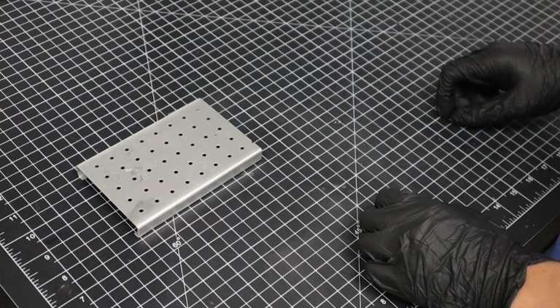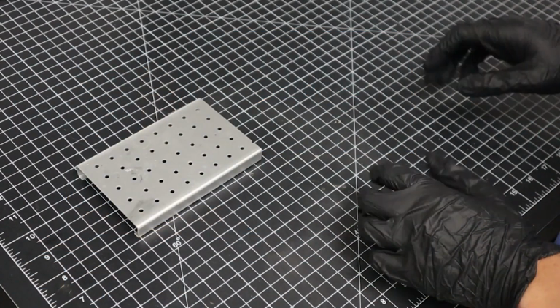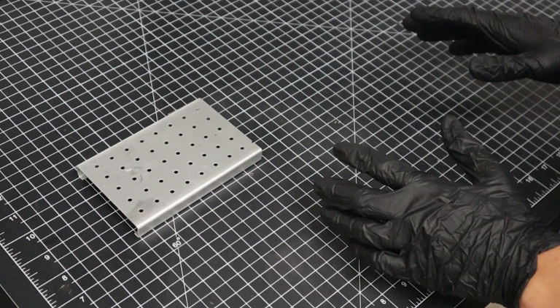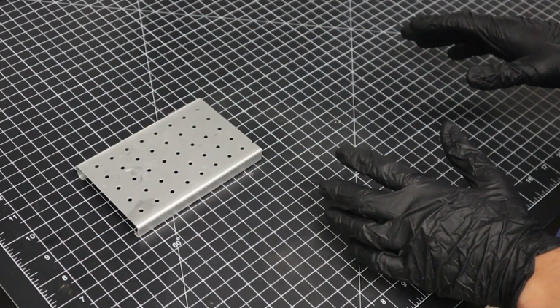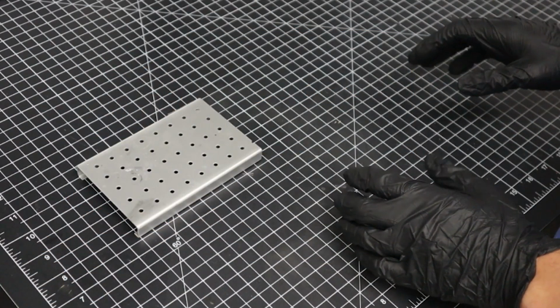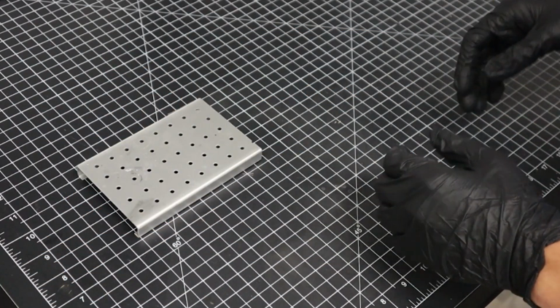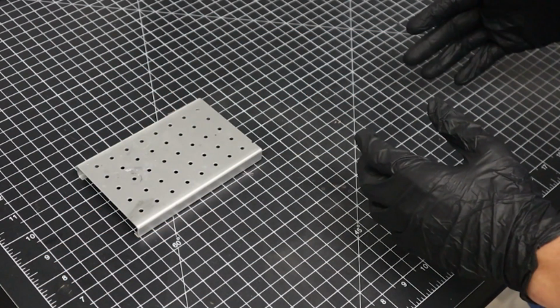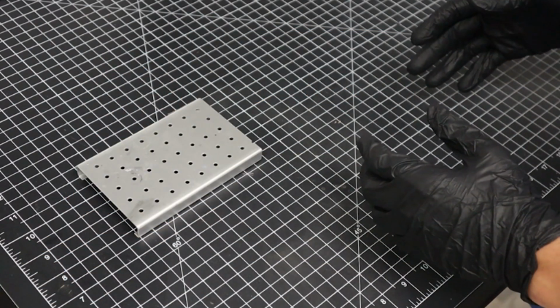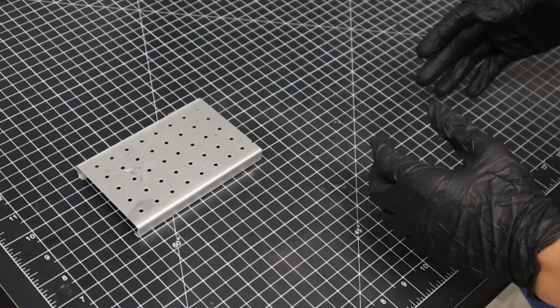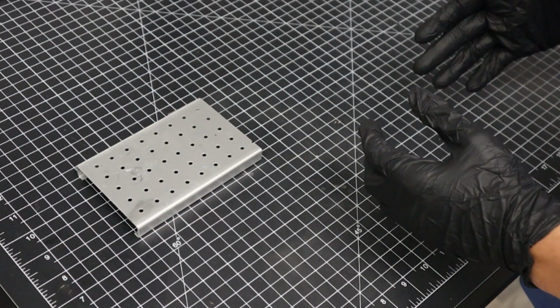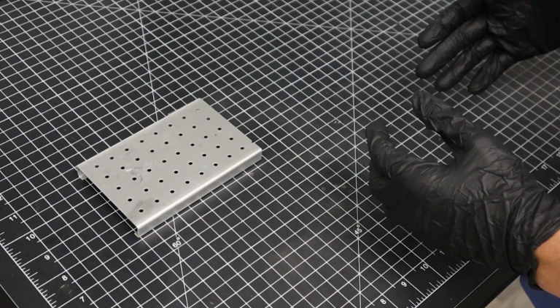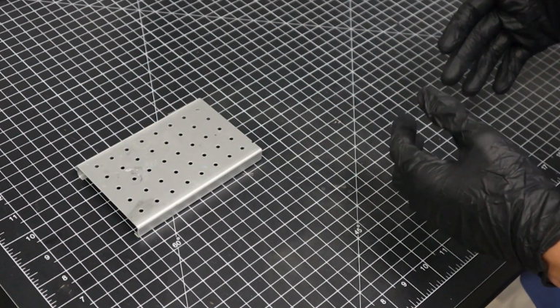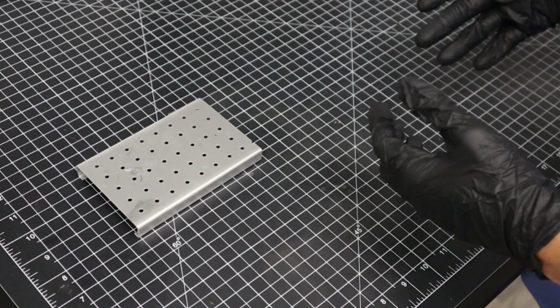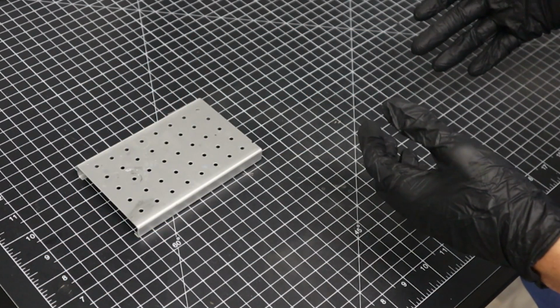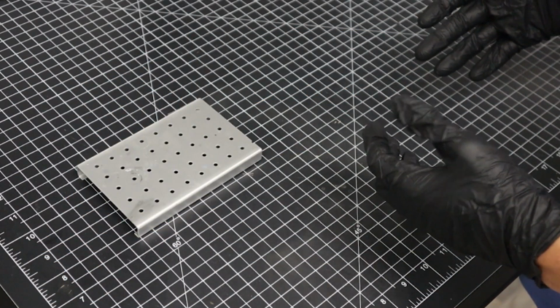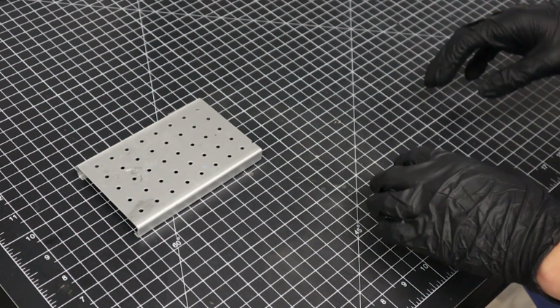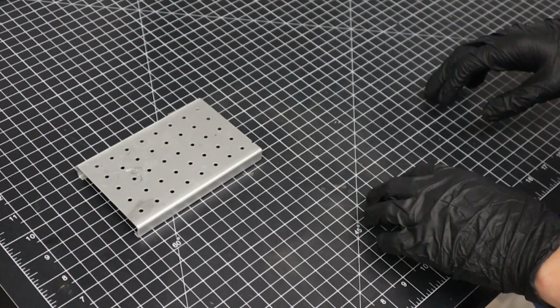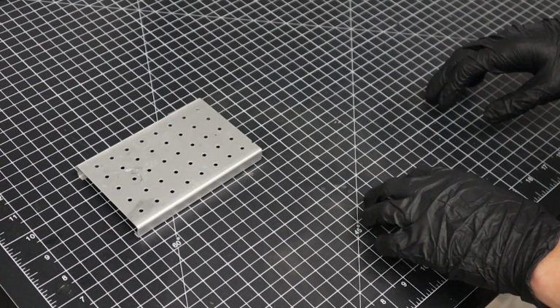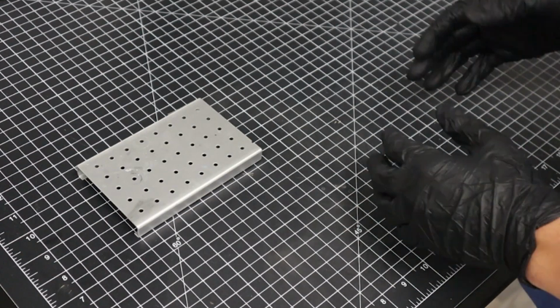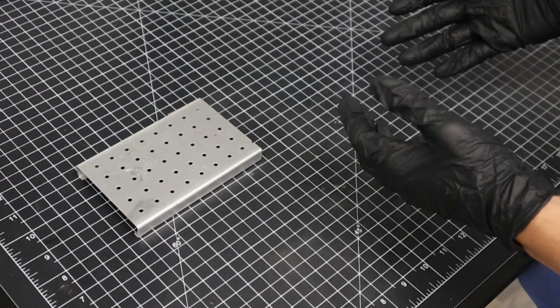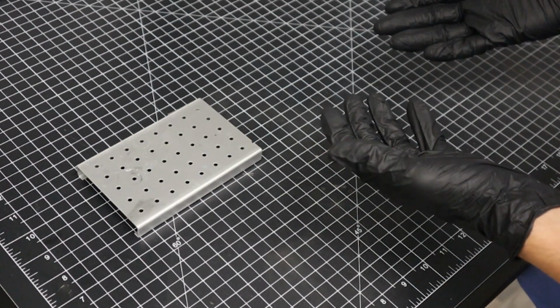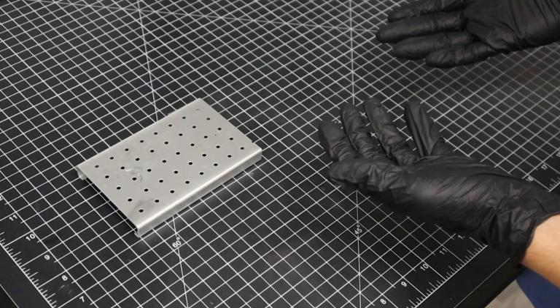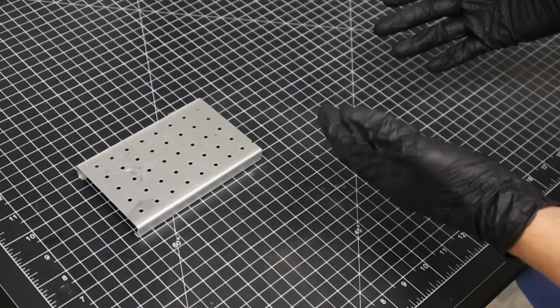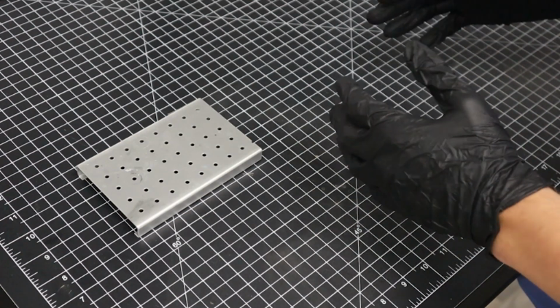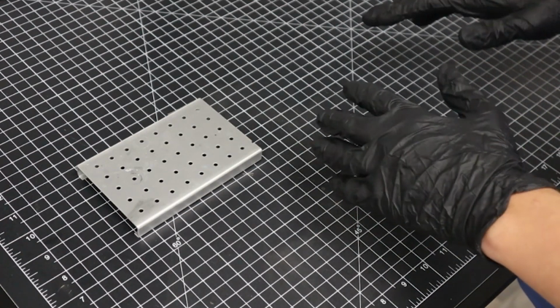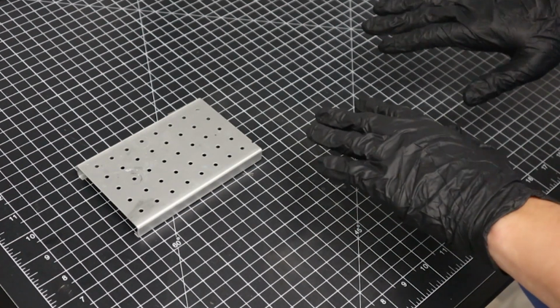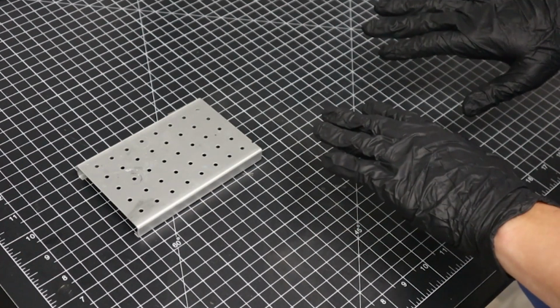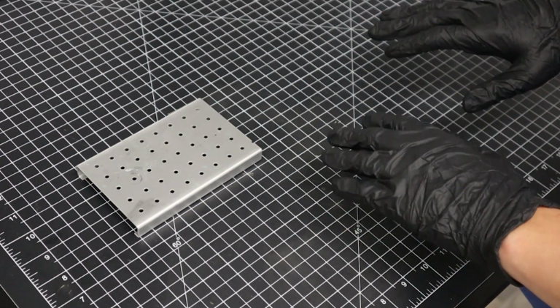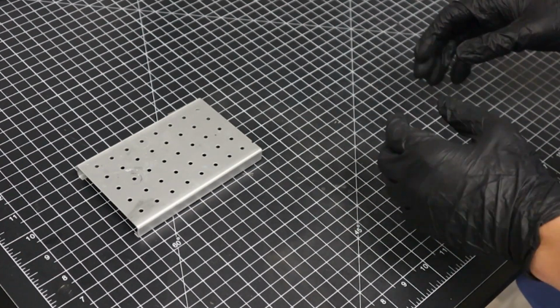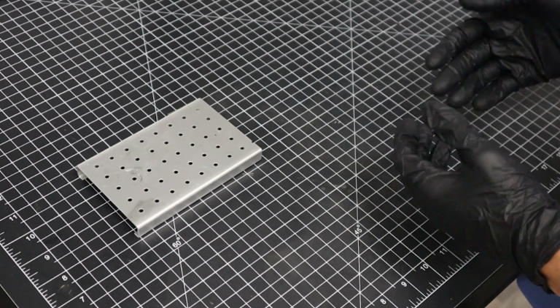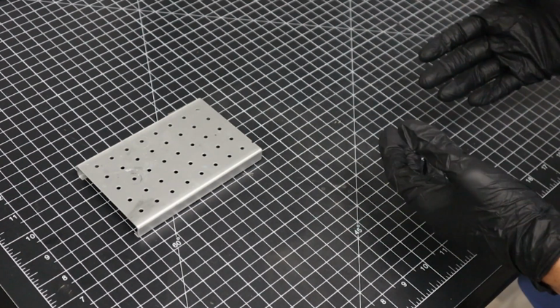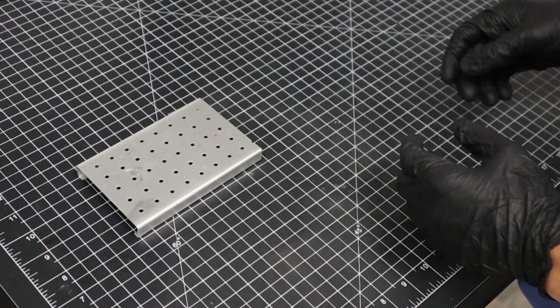Before we begin, we're first going to put on nitrile gloves and gather our materials. Wearing gloves prevents the oil and sweat from our hands from contaminating the sample.